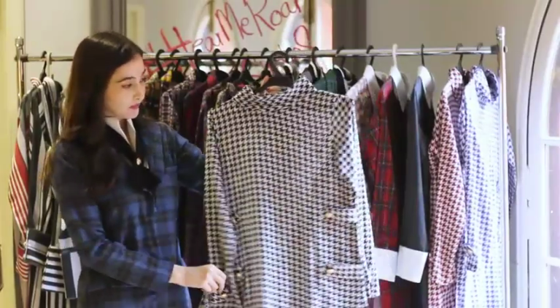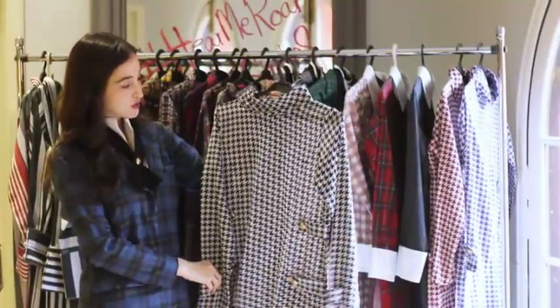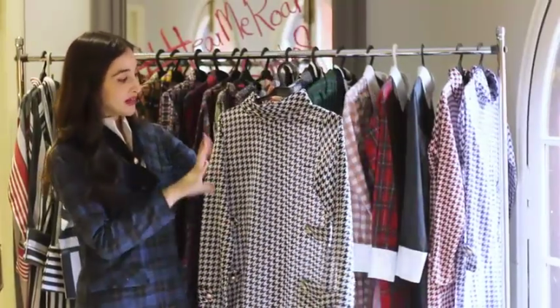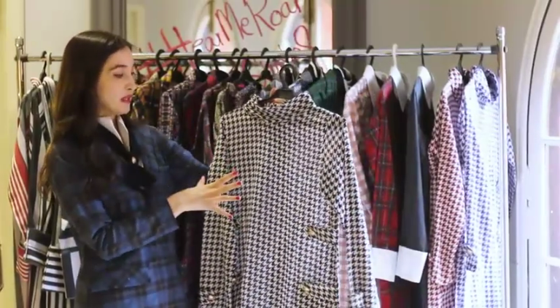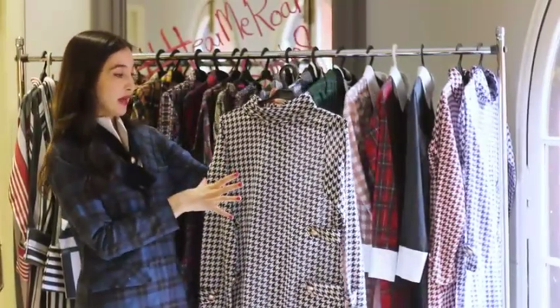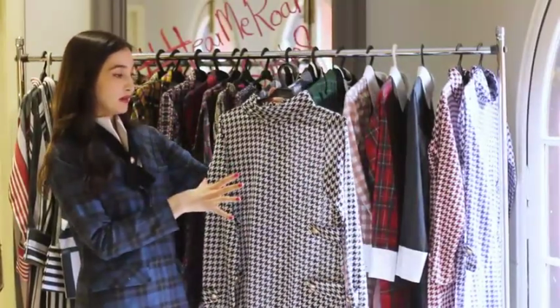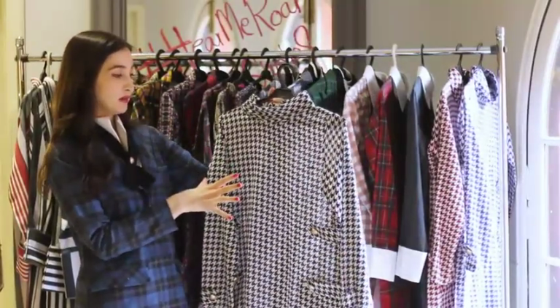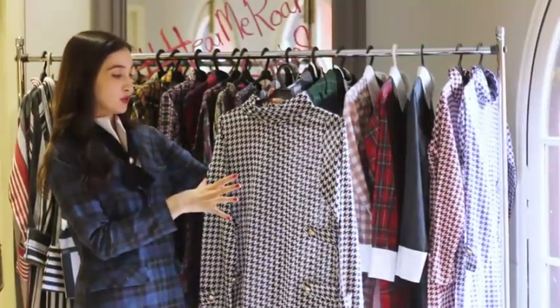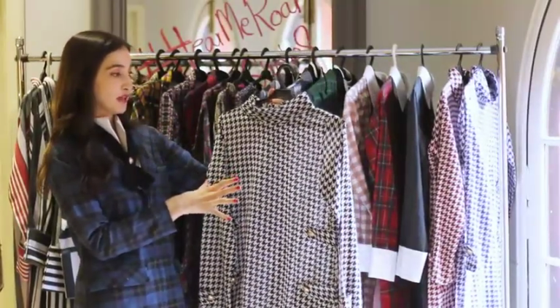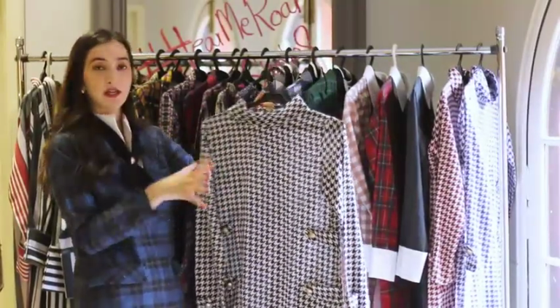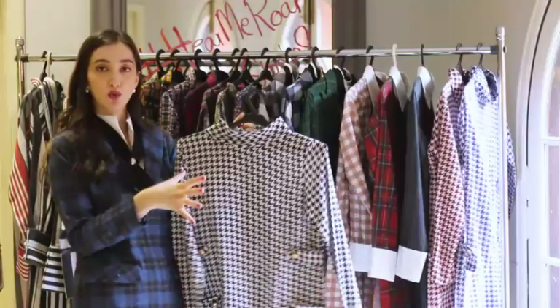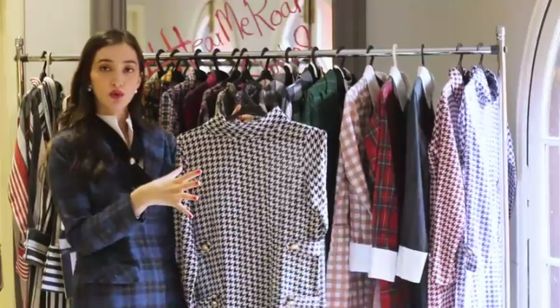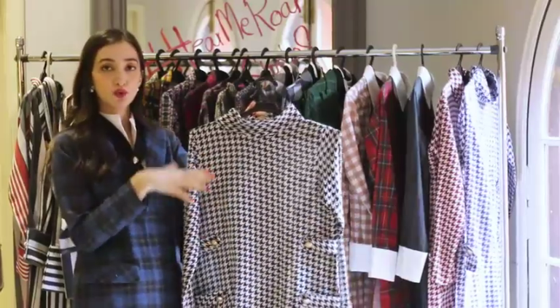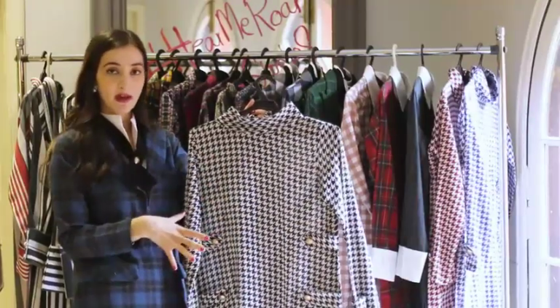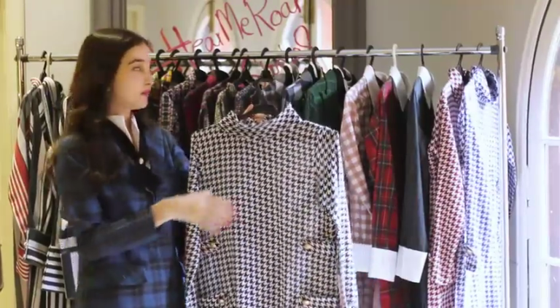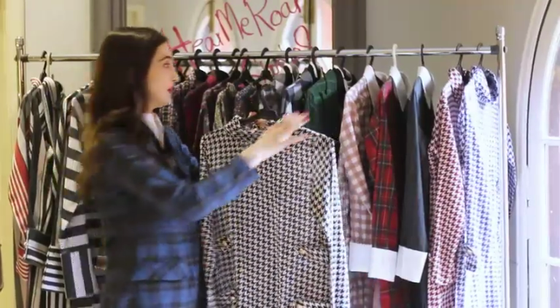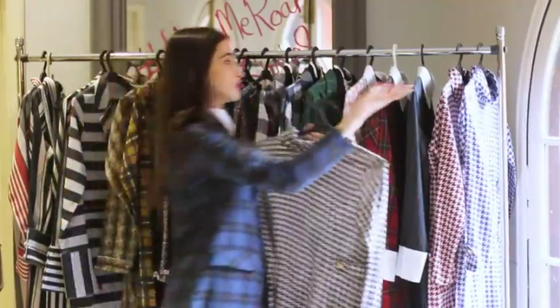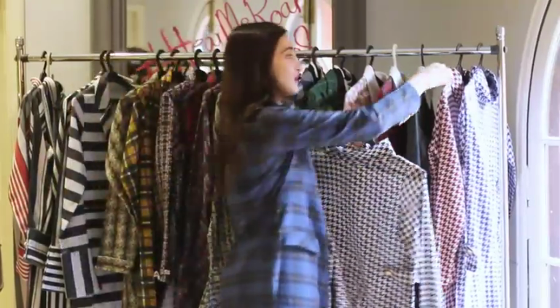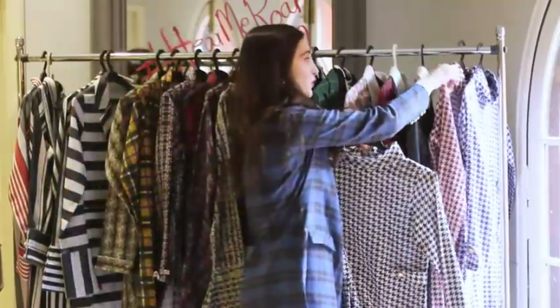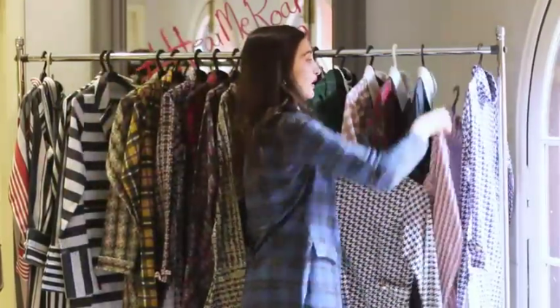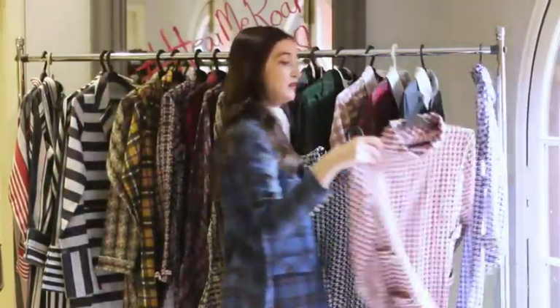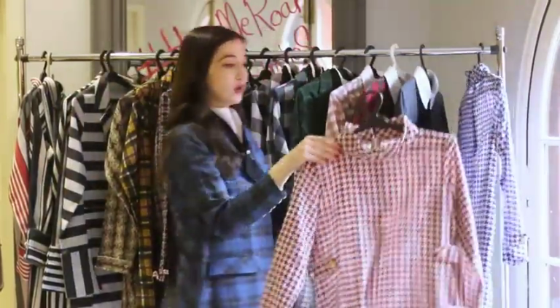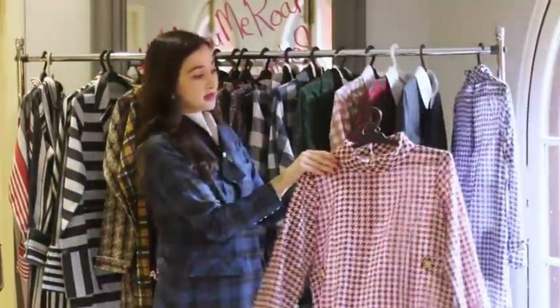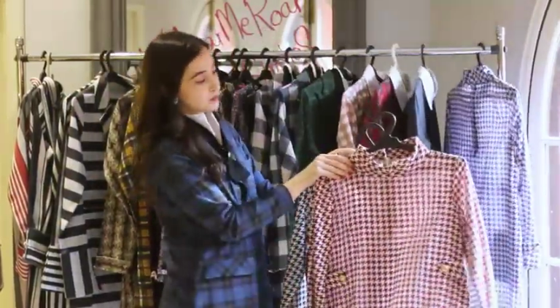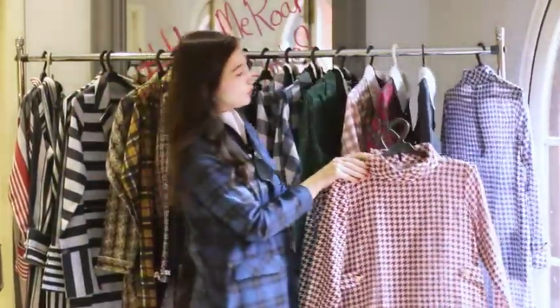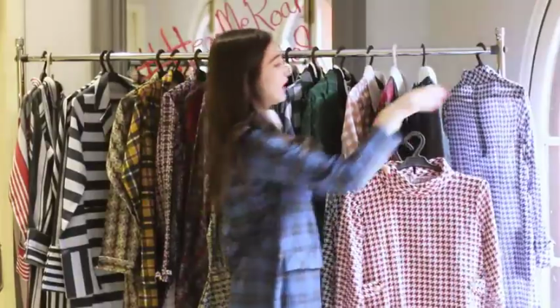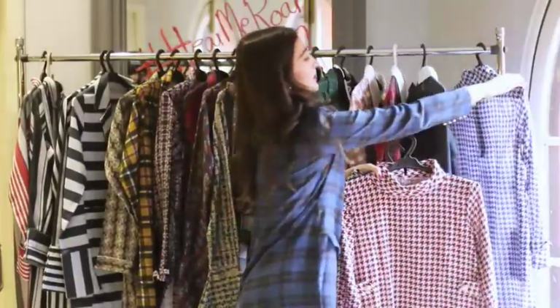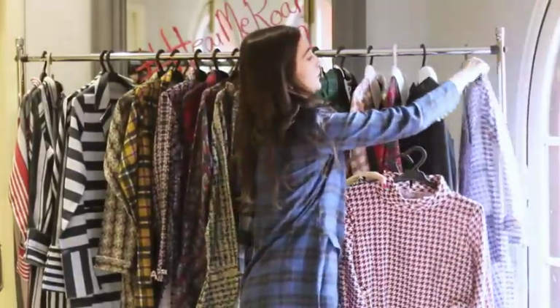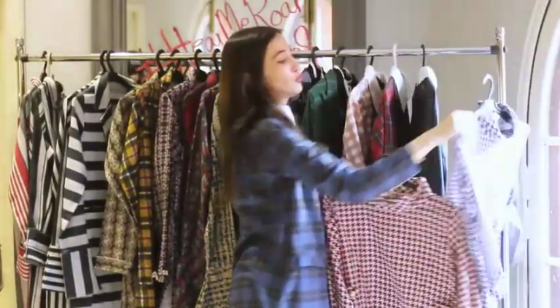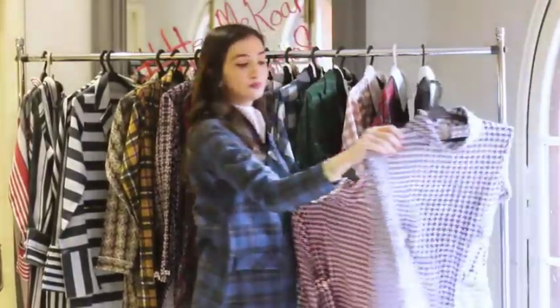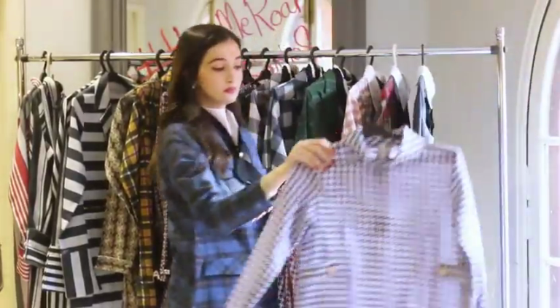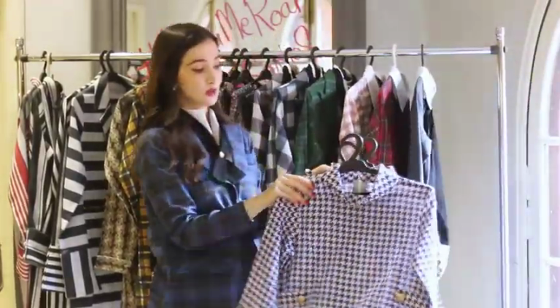It just reminds me of like a sort of Jackie O suit vibe. But it's a shirt that you can wear — it comes in different options as well.